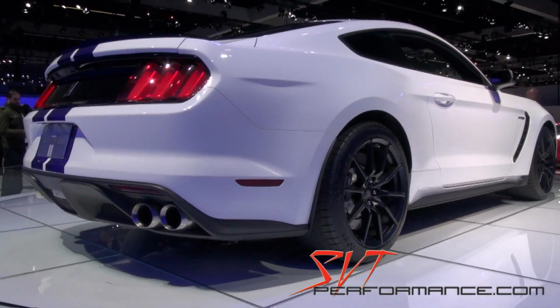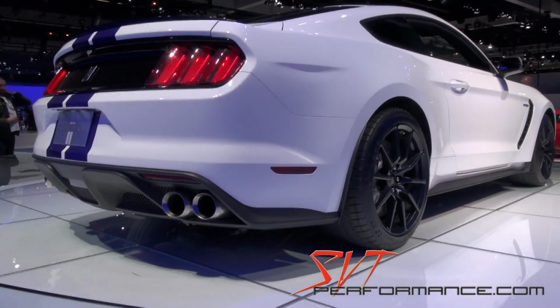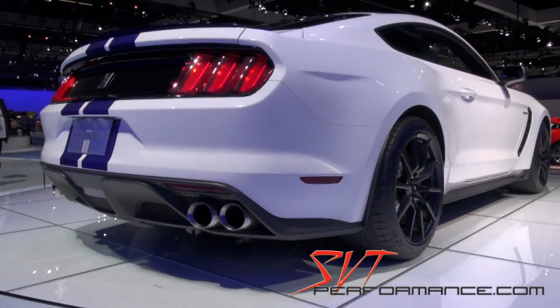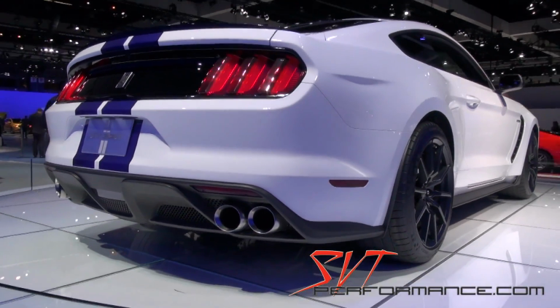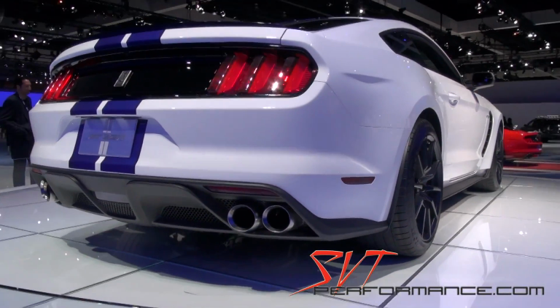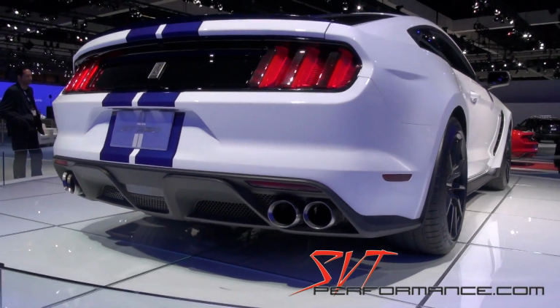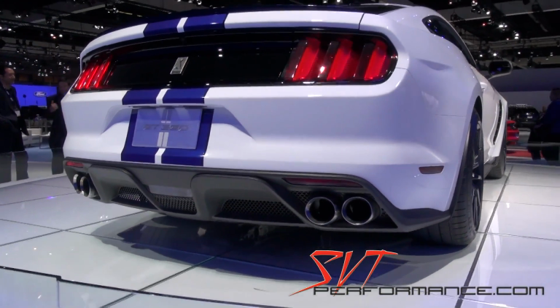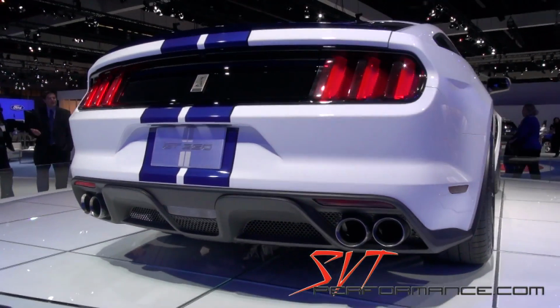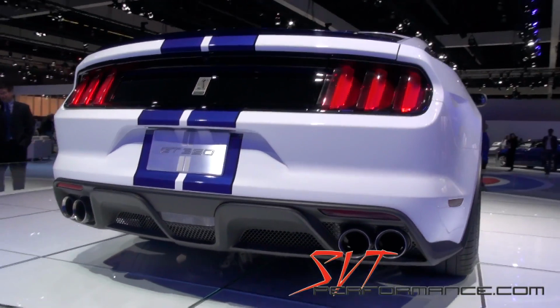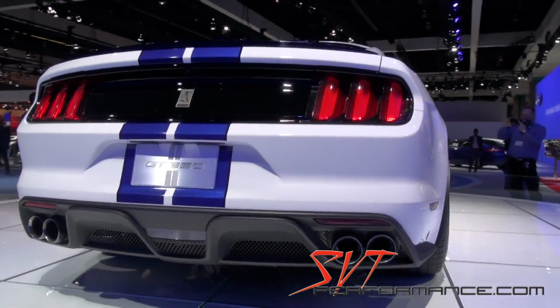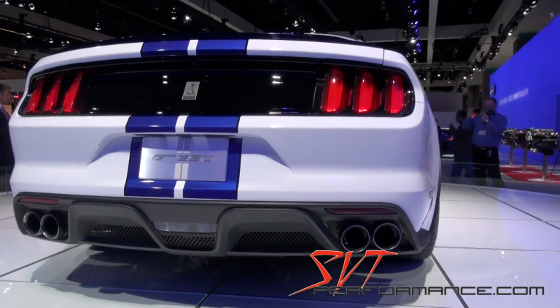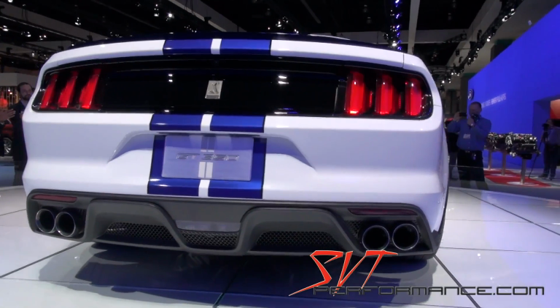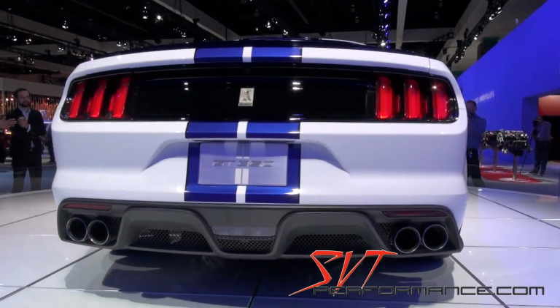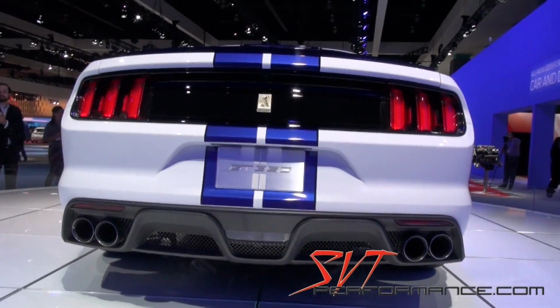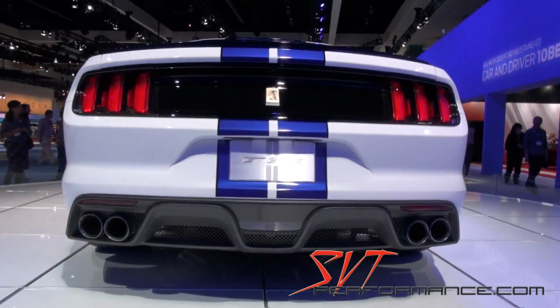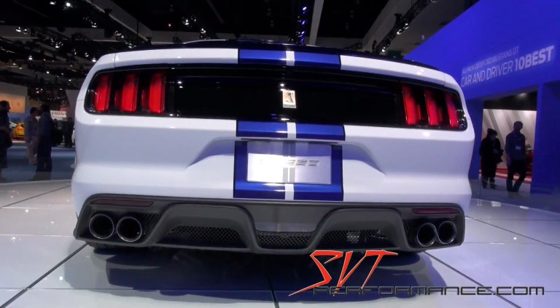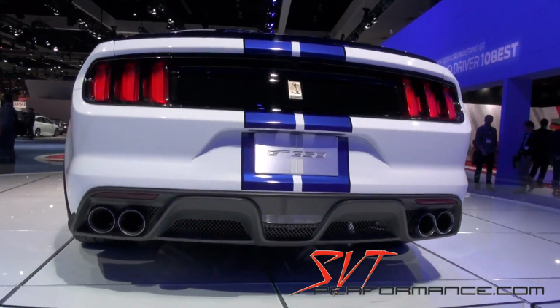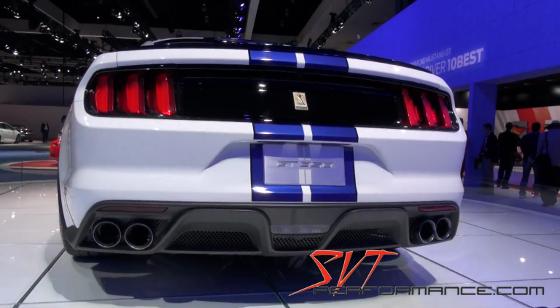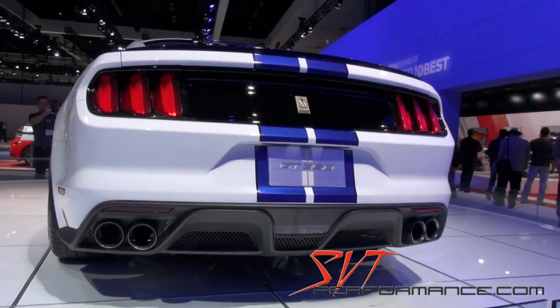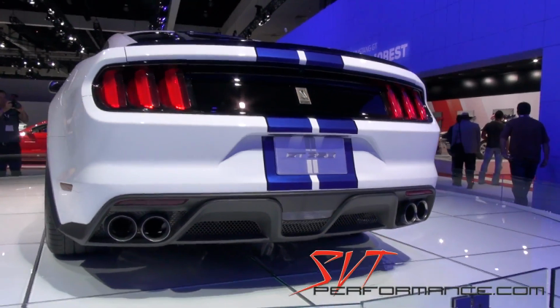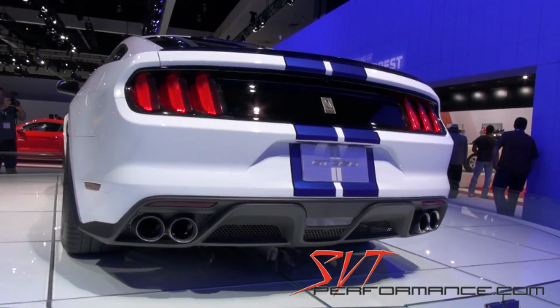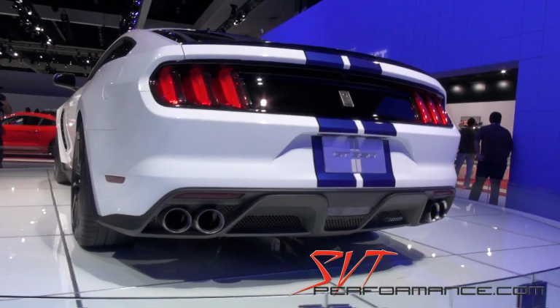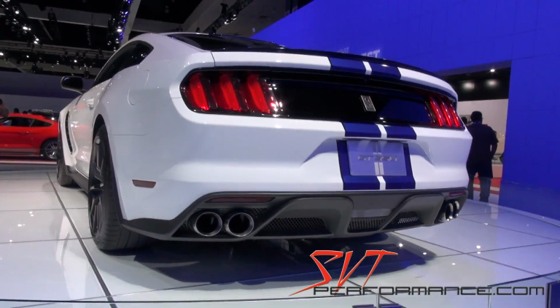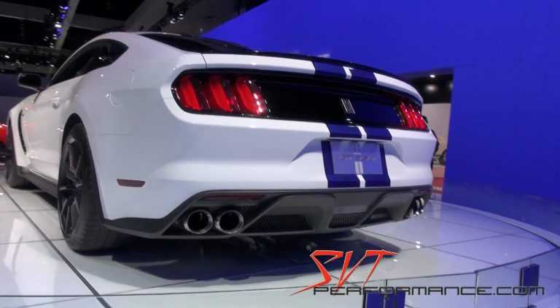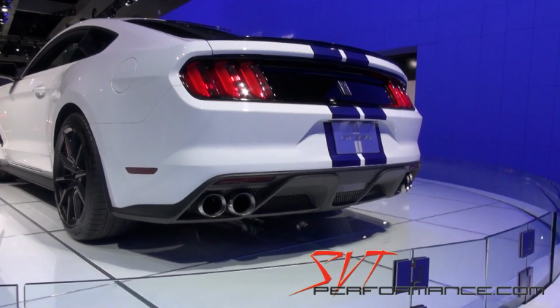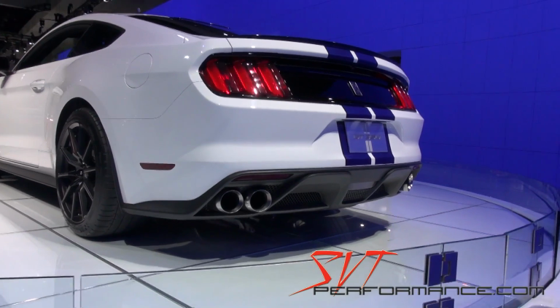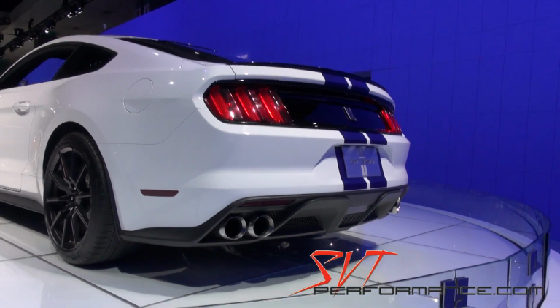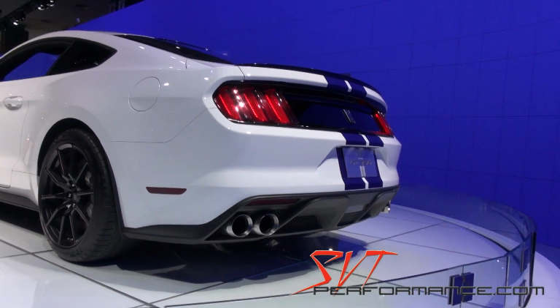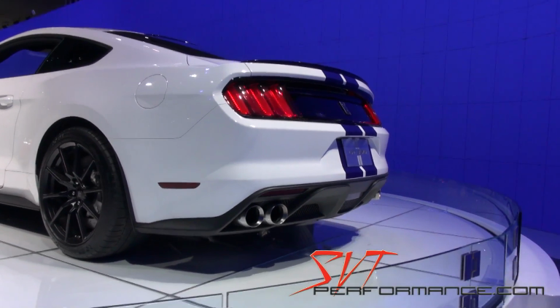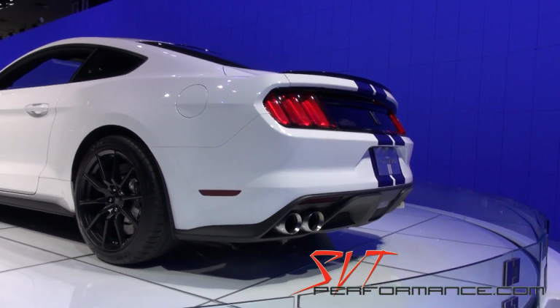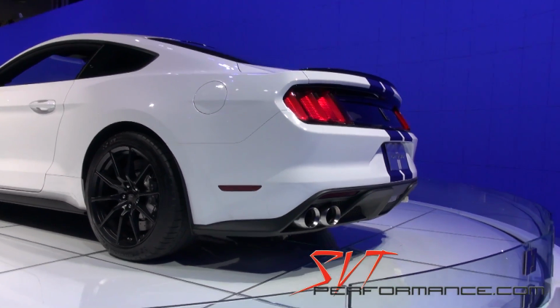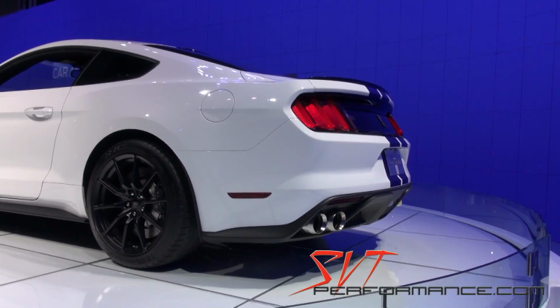A lot of lightweighting going on in the pistons and rods and all that. Yeah, our pistons are actually as light as a Ferrari 458's pistons. That's pretty light.